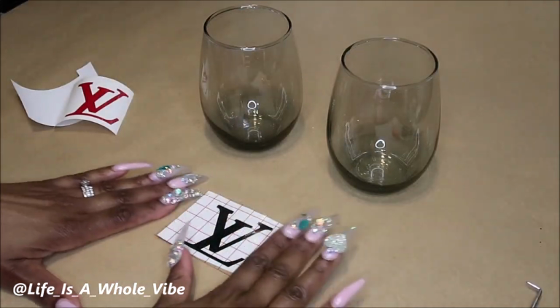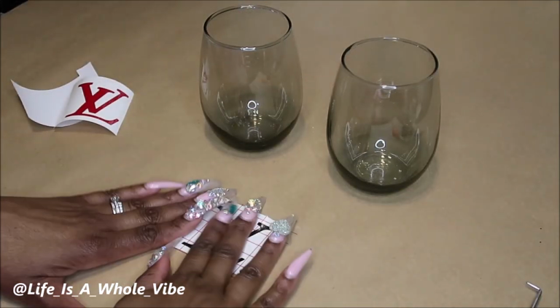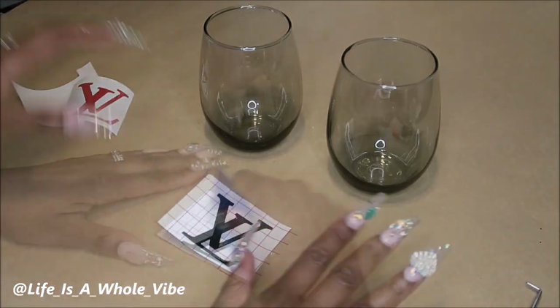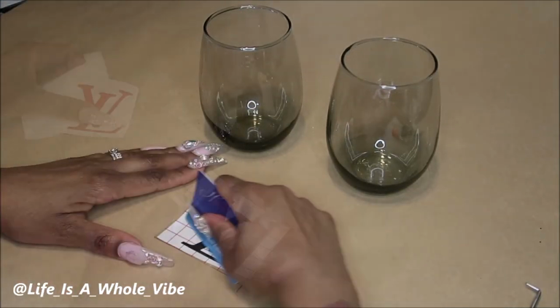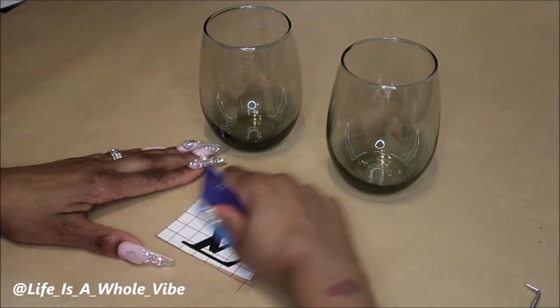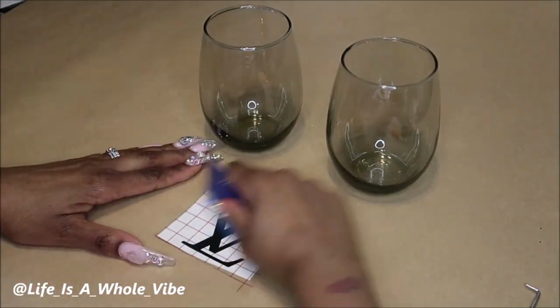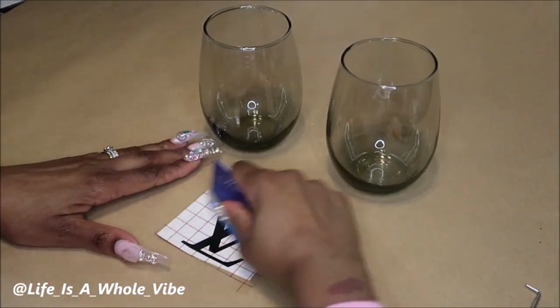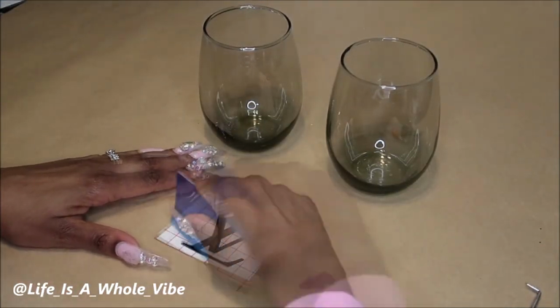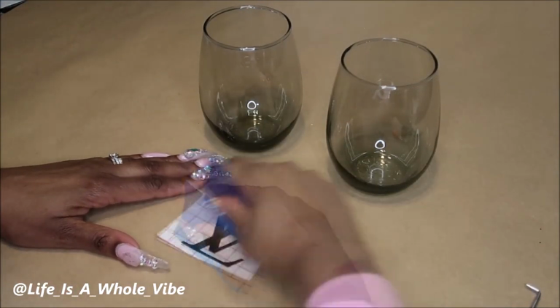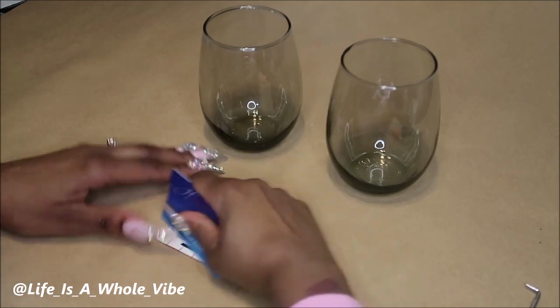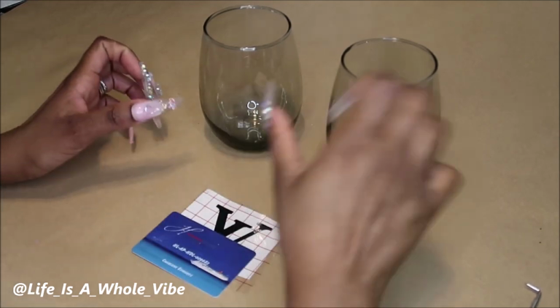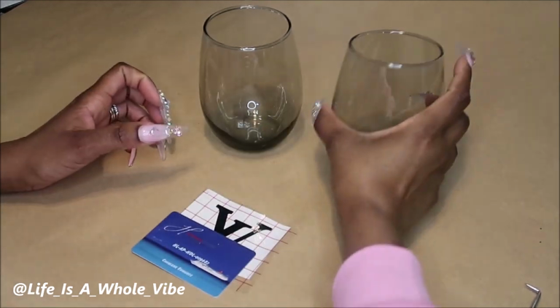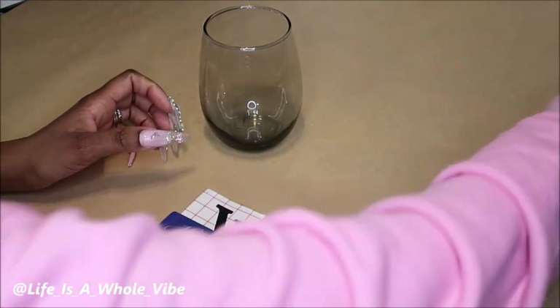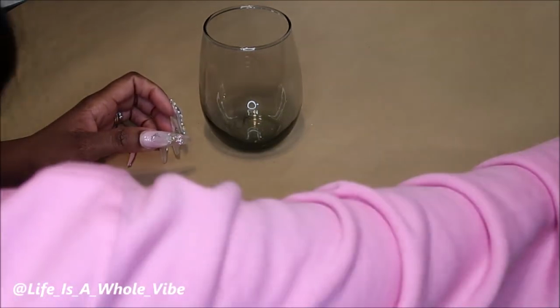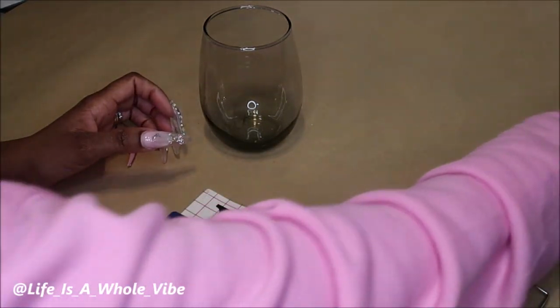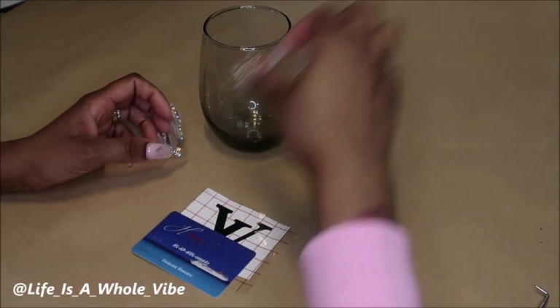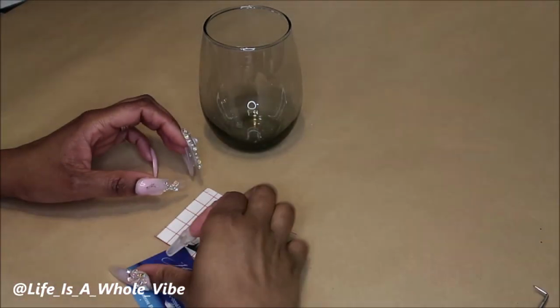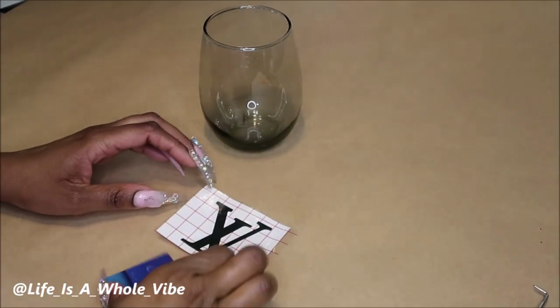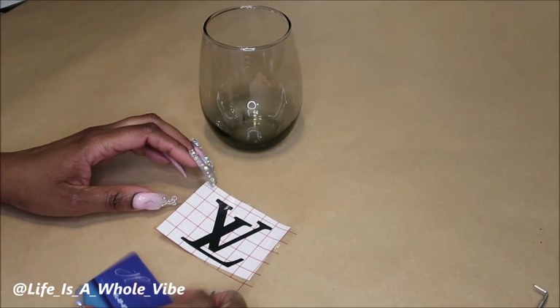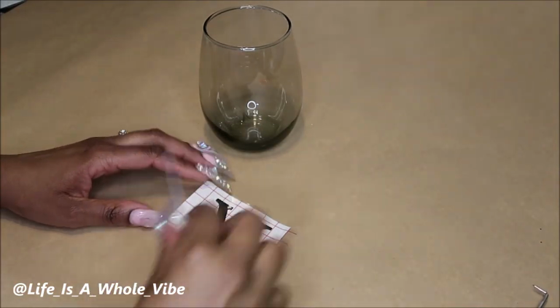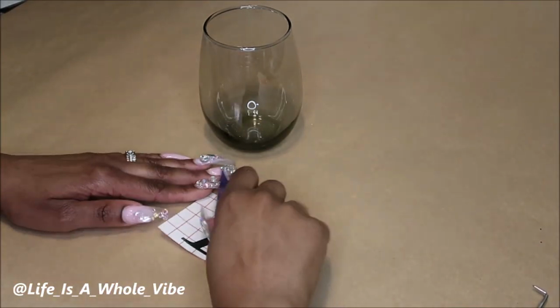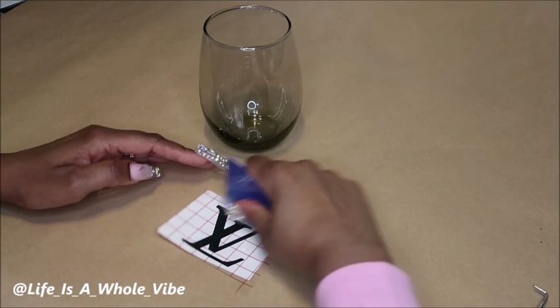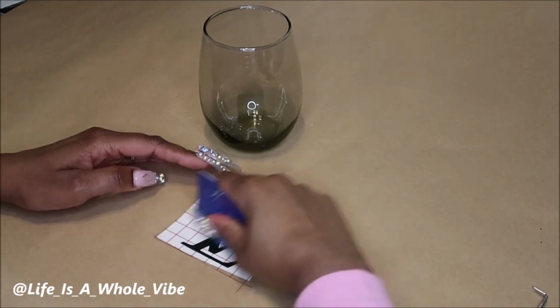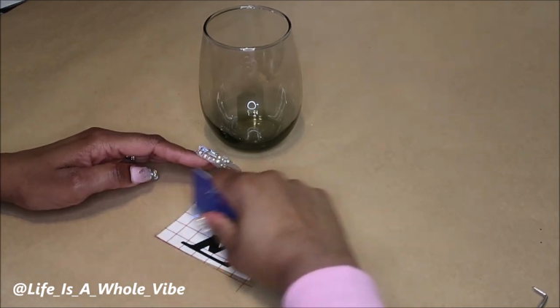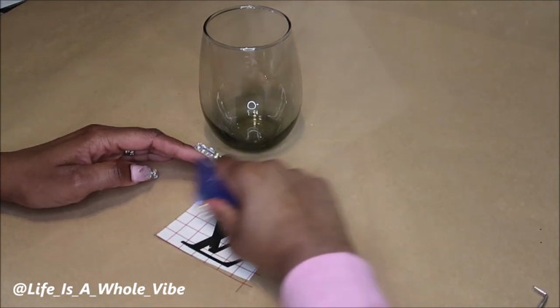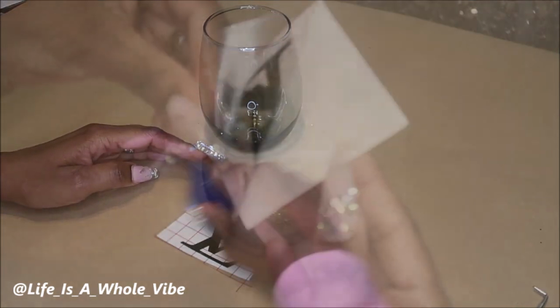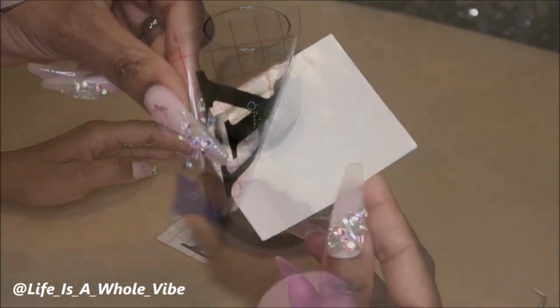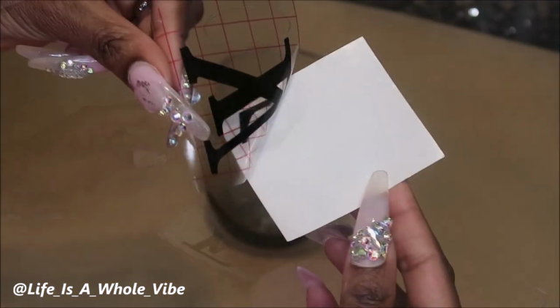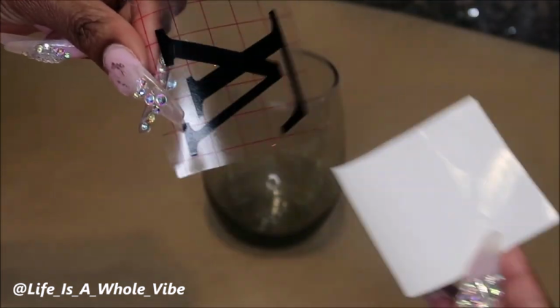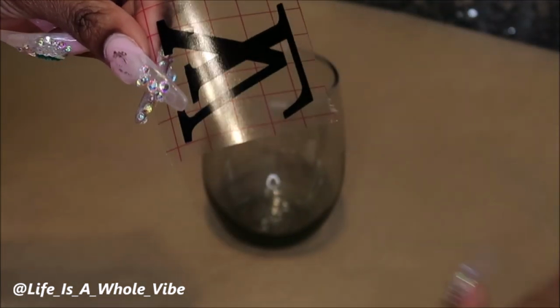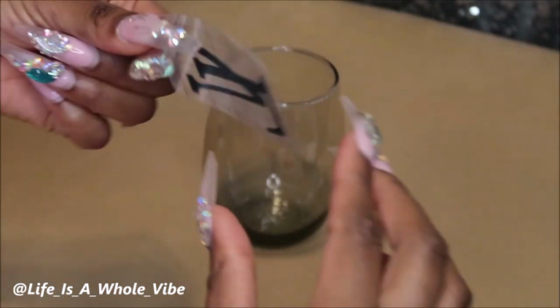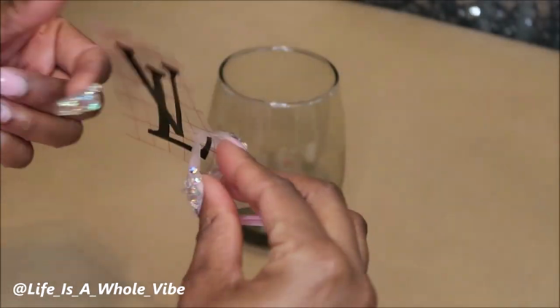So I'm just laying out these decals, getting them ready — just taking an old card, smoothing it on there very firmly so I can go ahead and put this onto the glass. Now I'm just going to peel that off carefully.